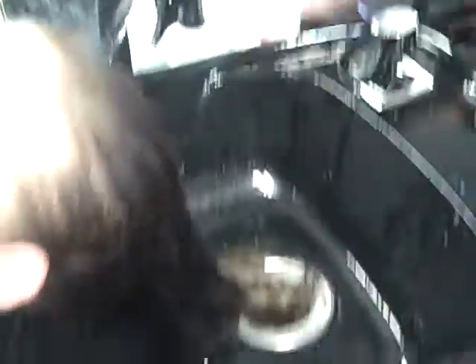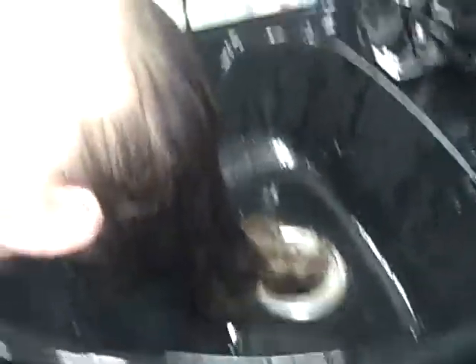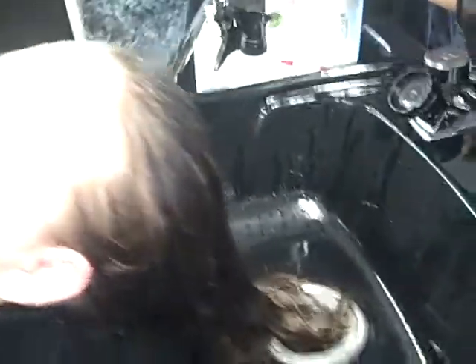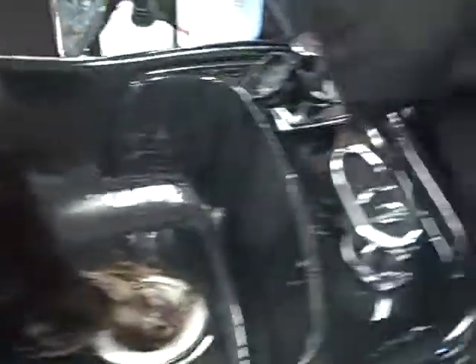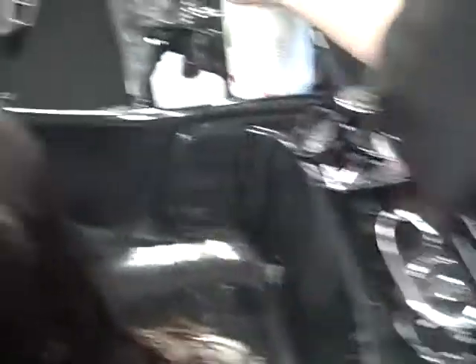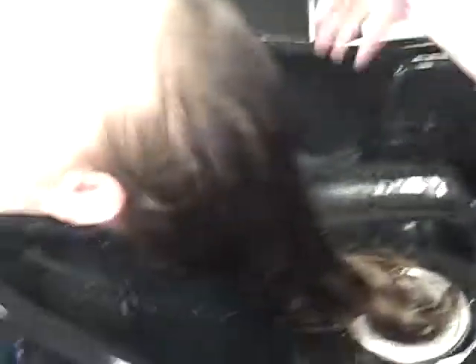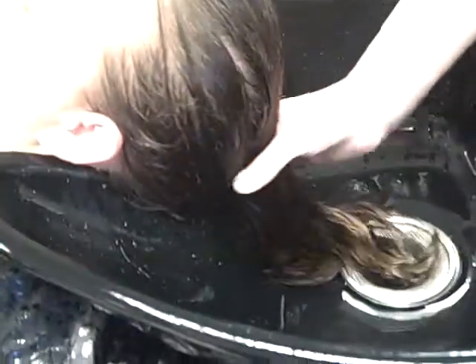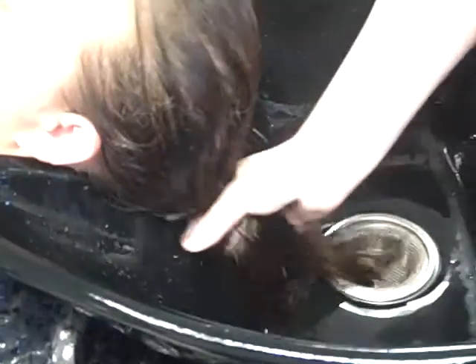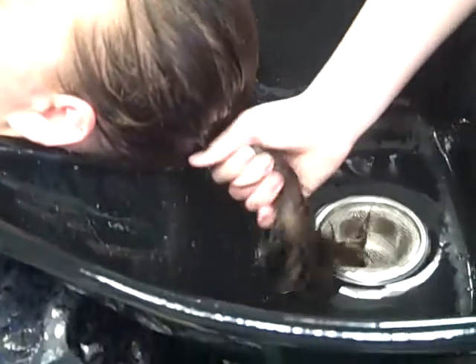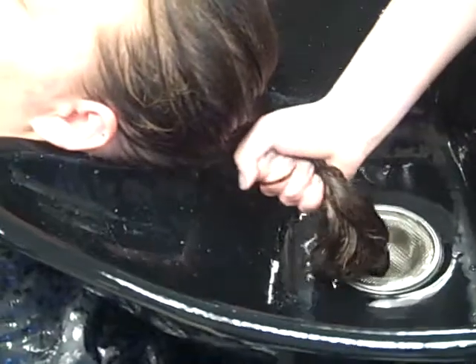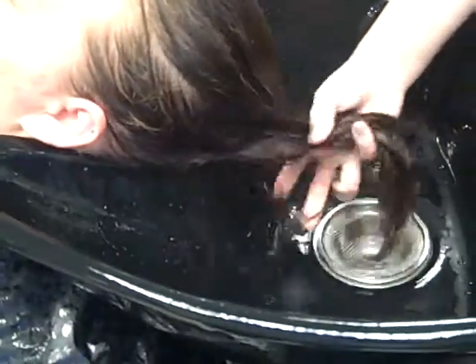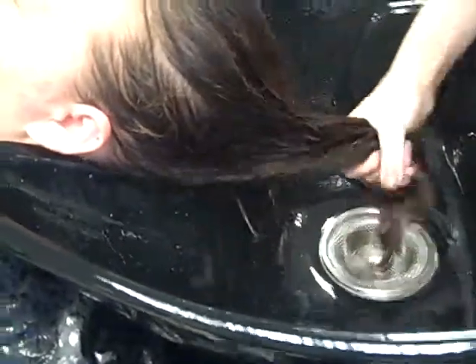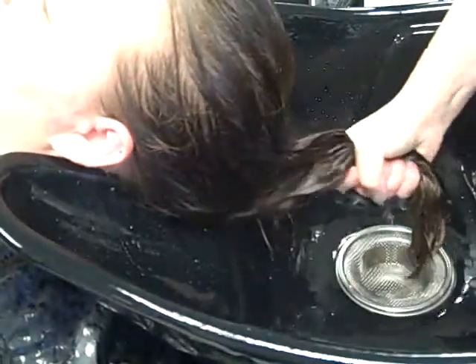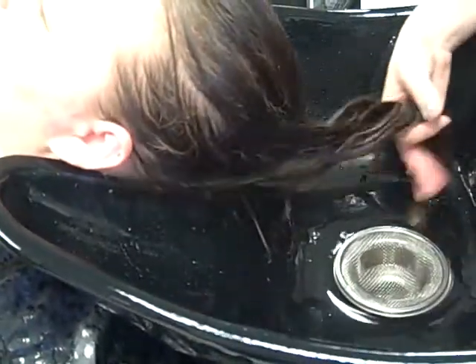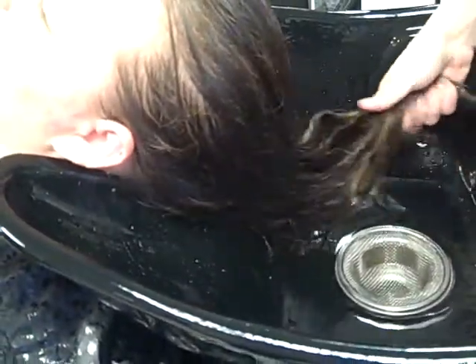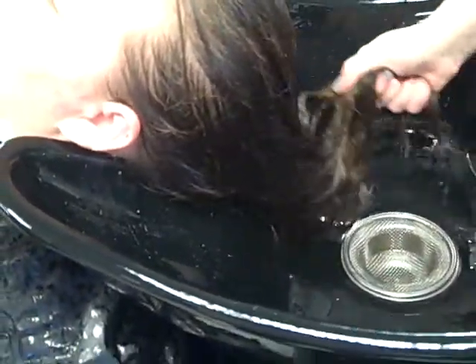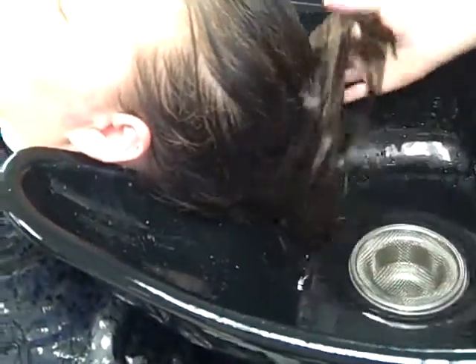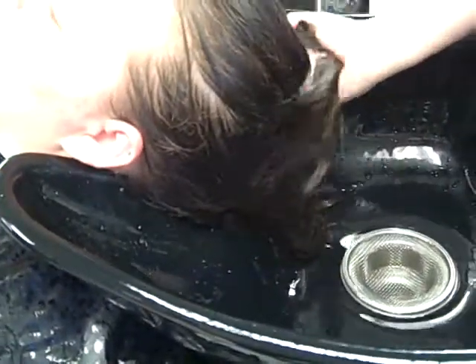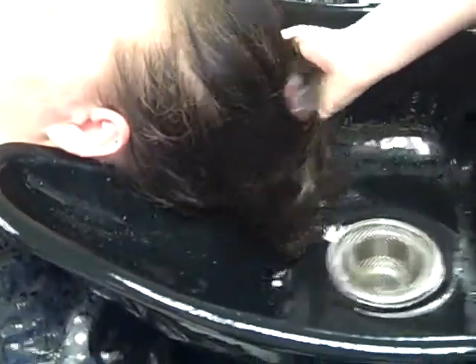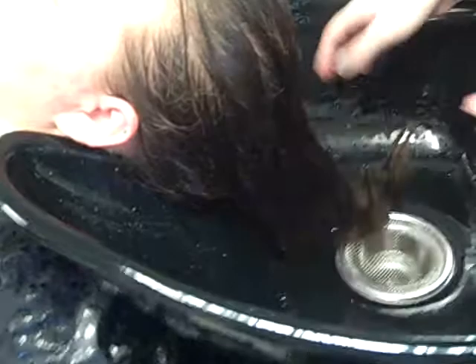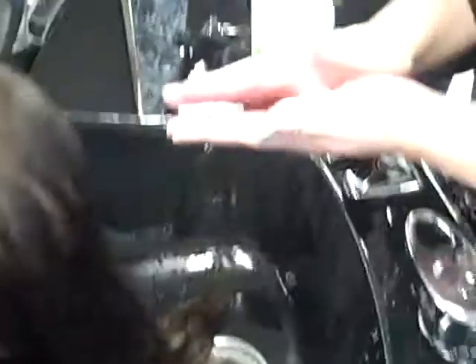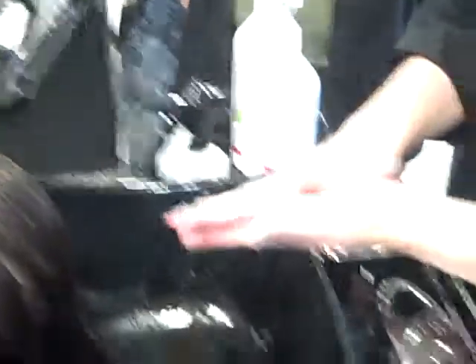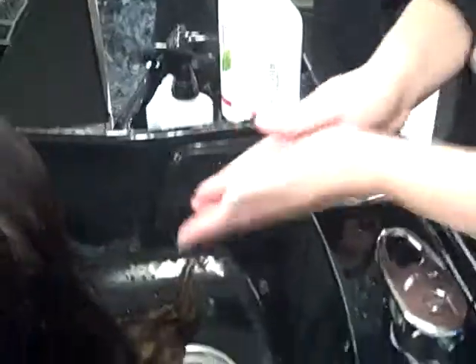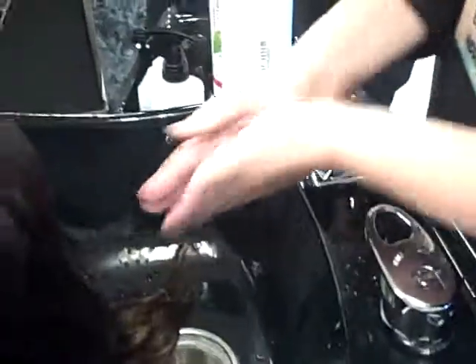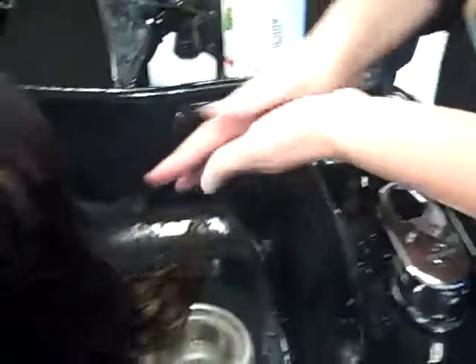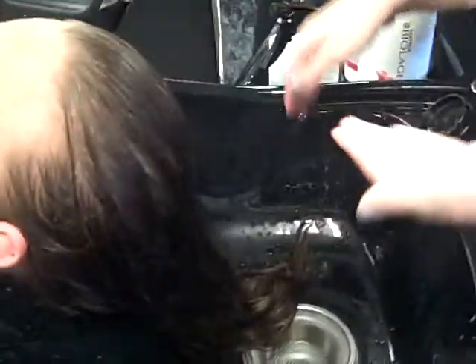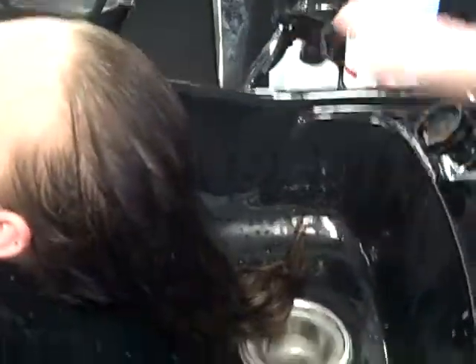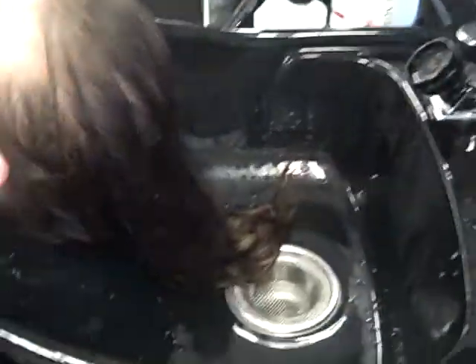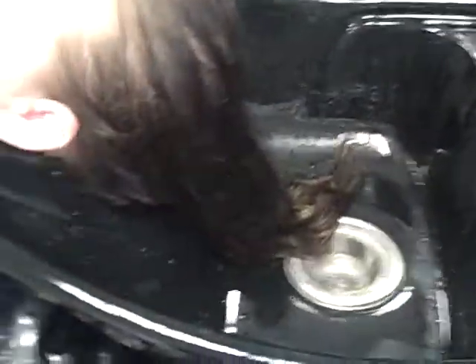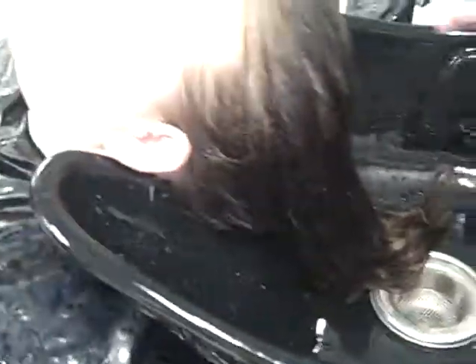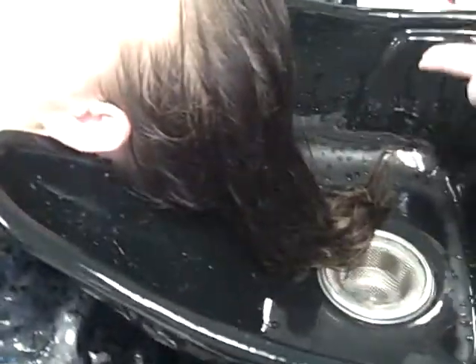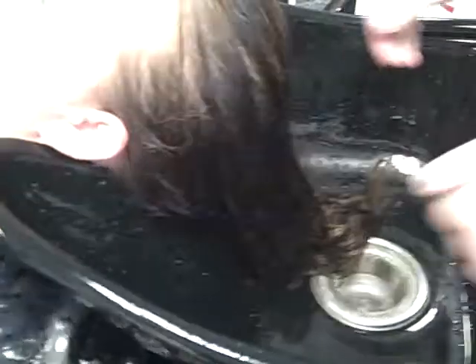Then you want to squeeze the excess water out of the hair, especially for long hair, because you don't want to dilute your conditioner. And then put your conditioner in — a little bit goes a long way. This isn't the cheap stuff from the dollar store, so you don't need mounds of it.